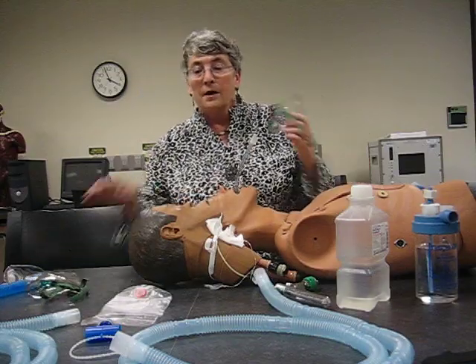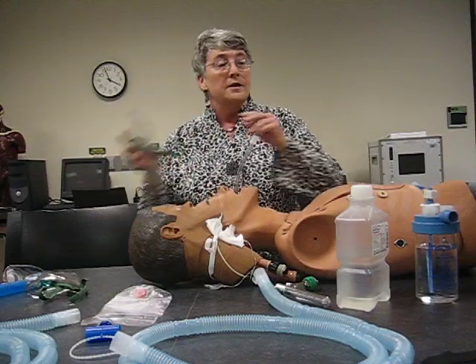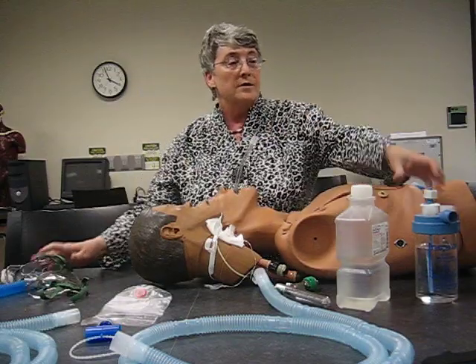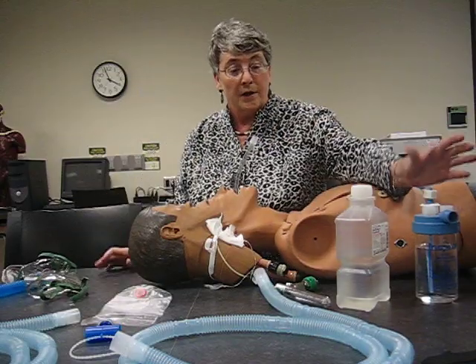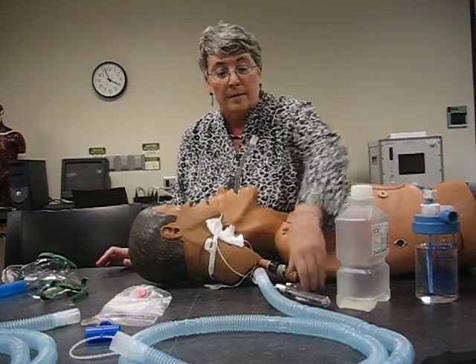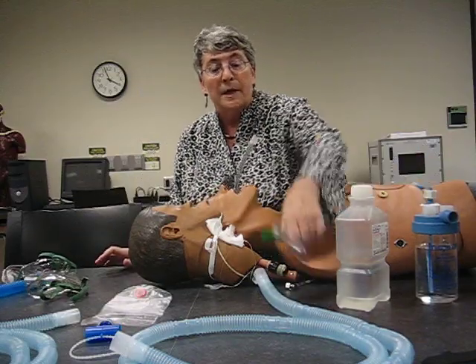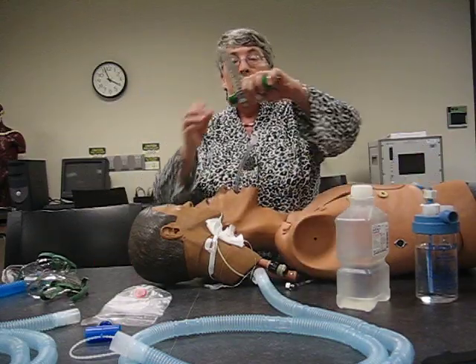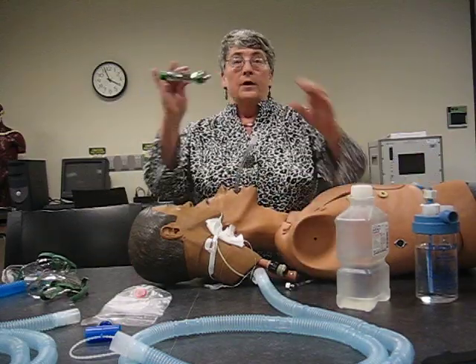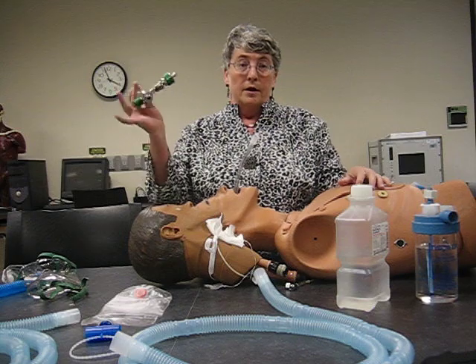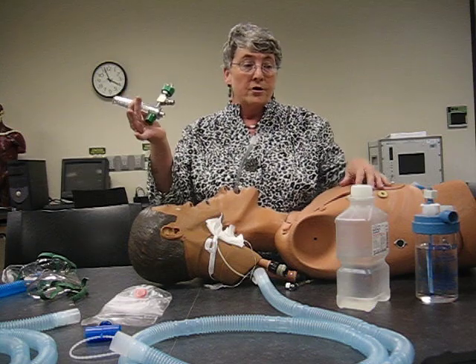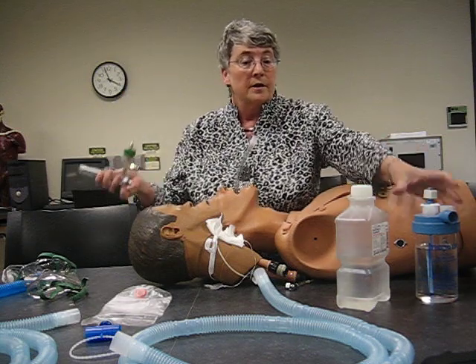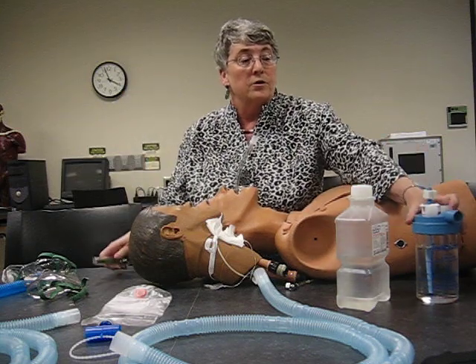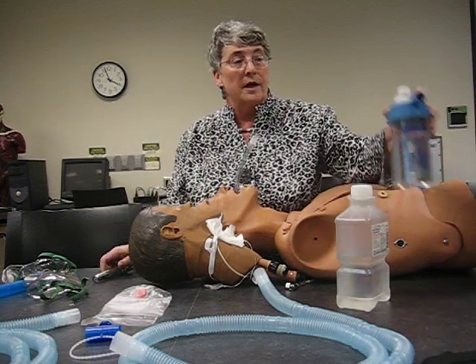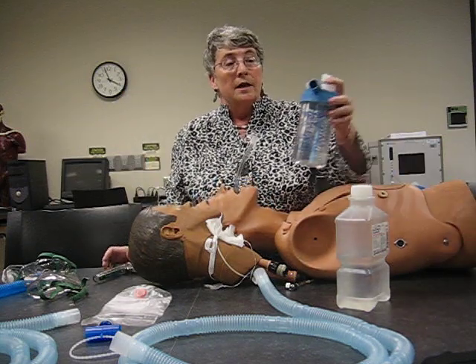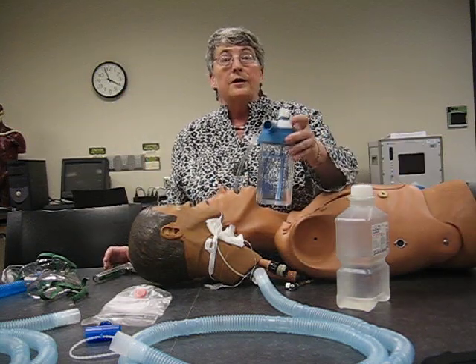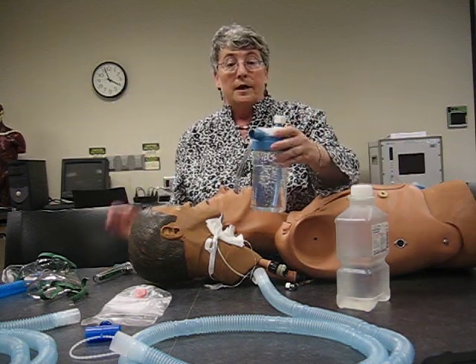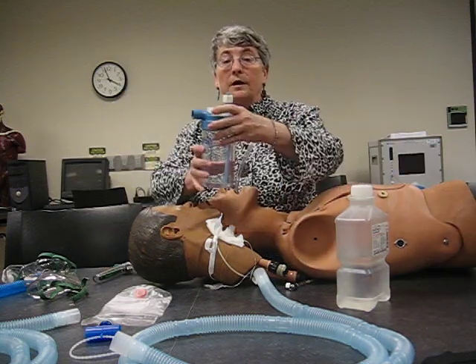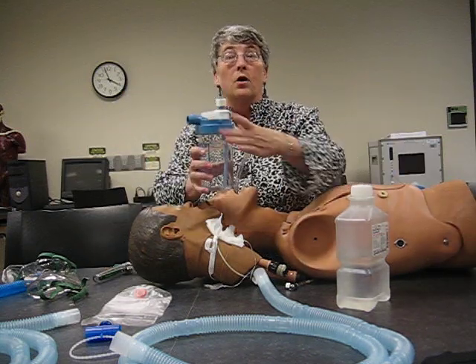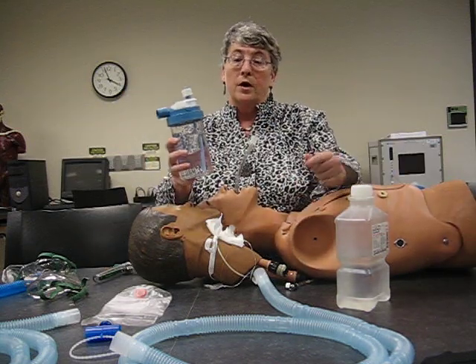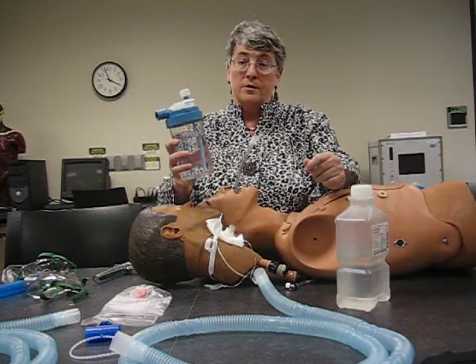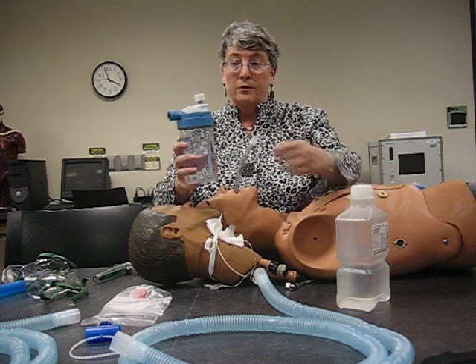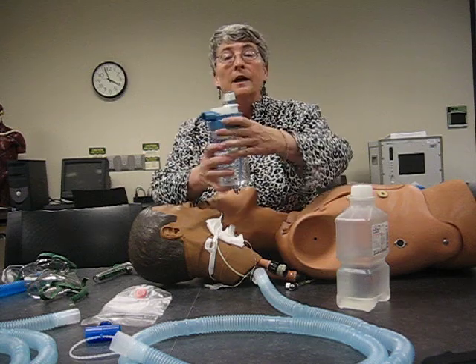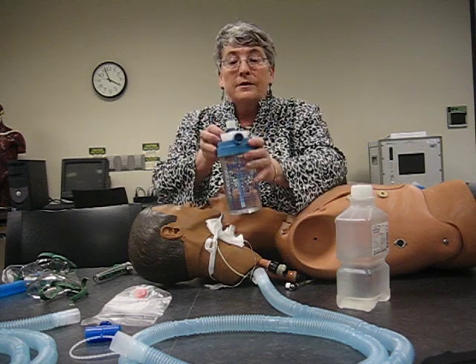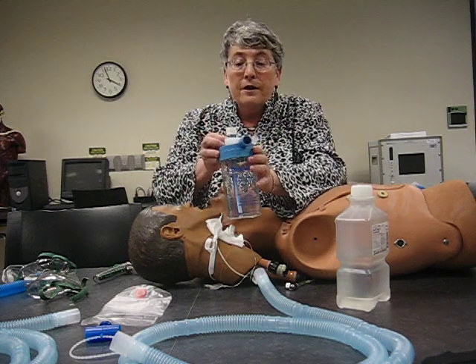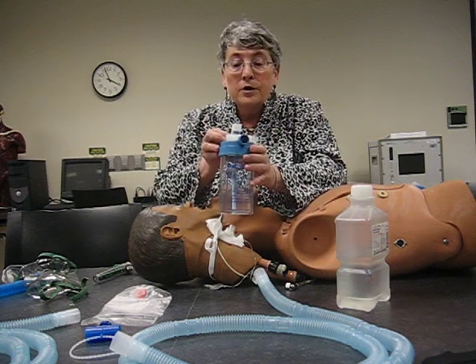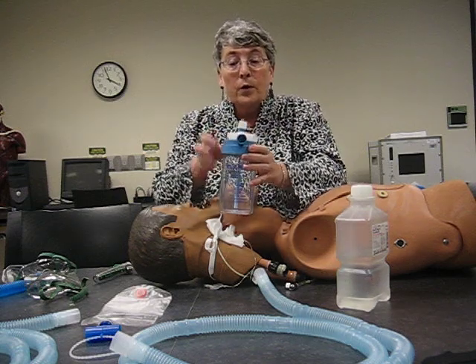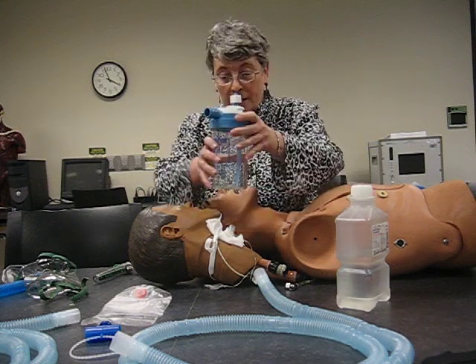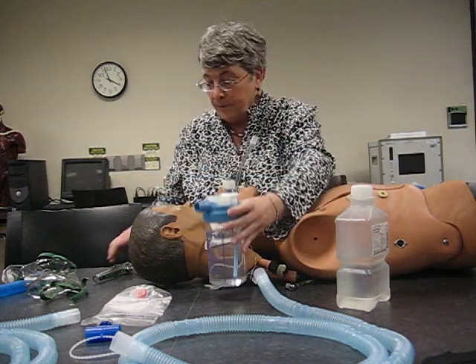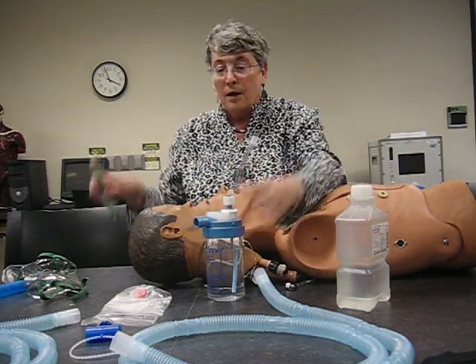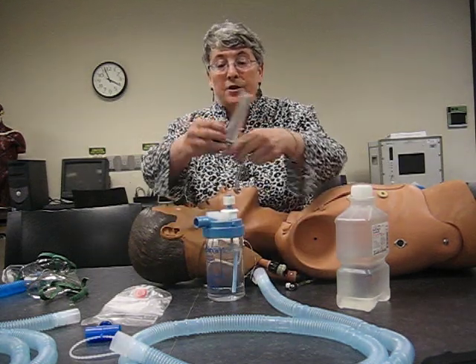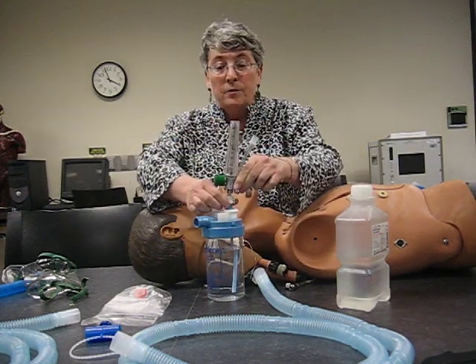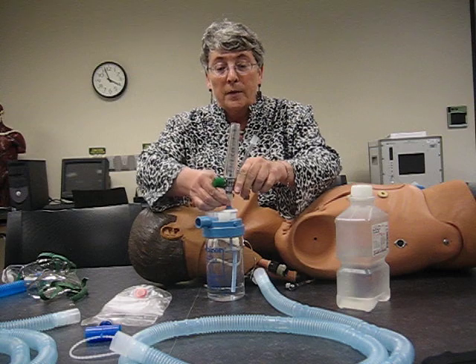All these devices have one thing in common: they have an oxygen source that goes to a jet nebulizer, or large volume aerosol generator. I've set the FiO2 at 40% and will attach it to my flow meter.